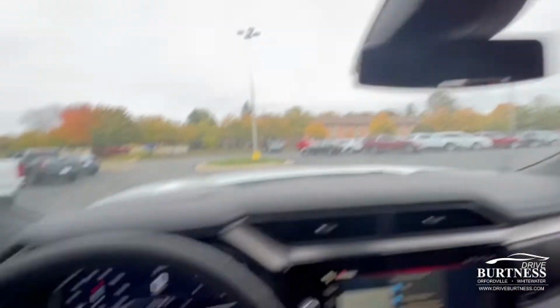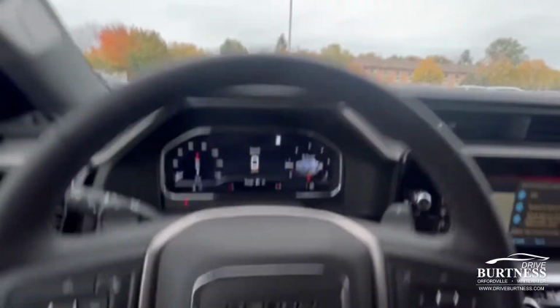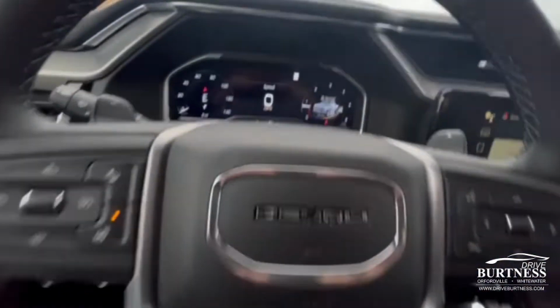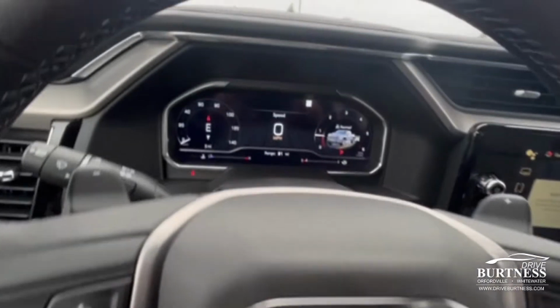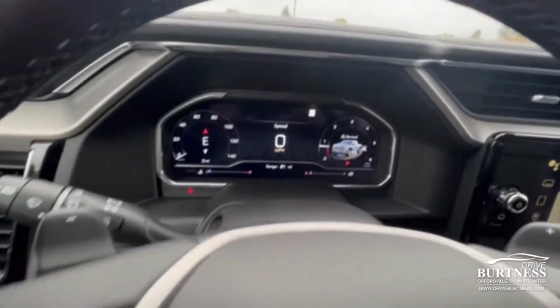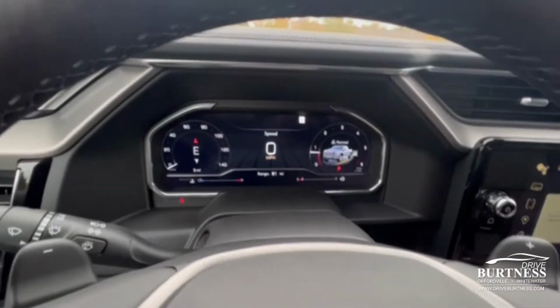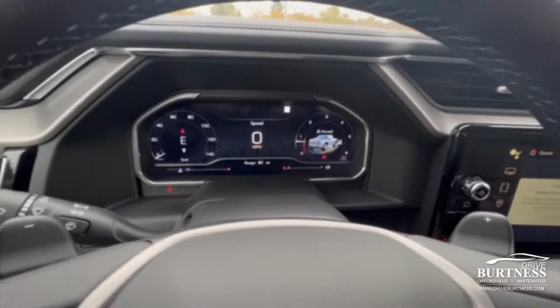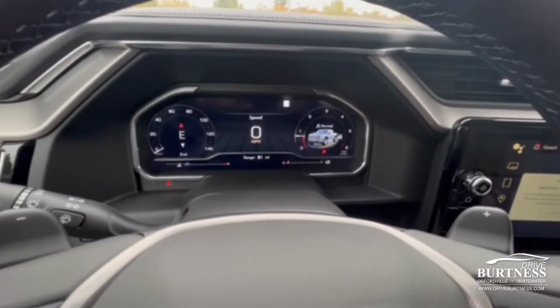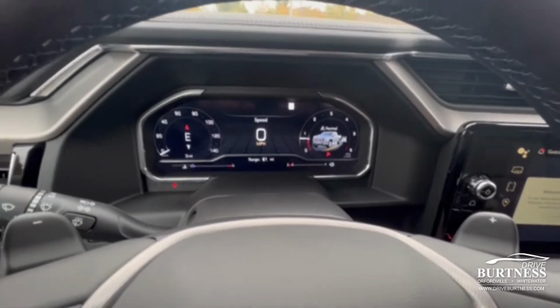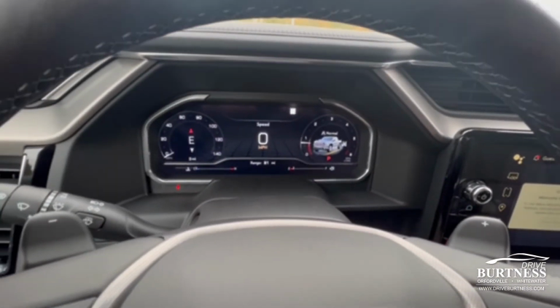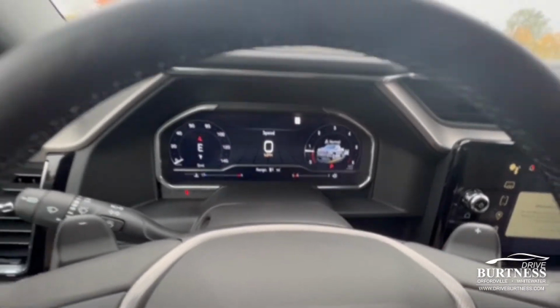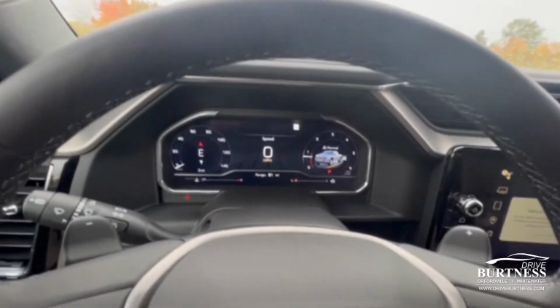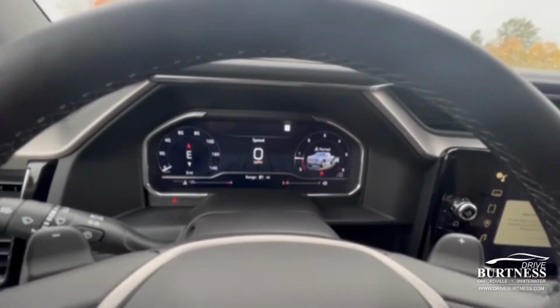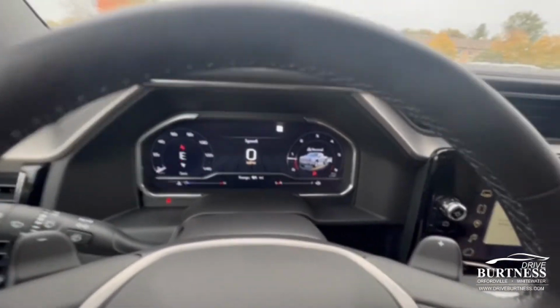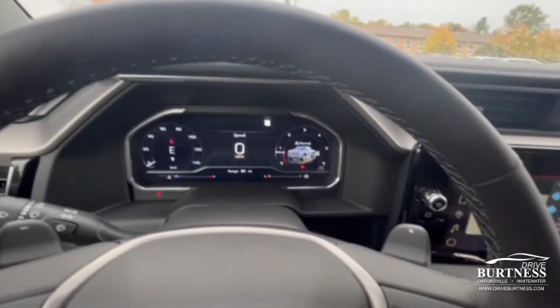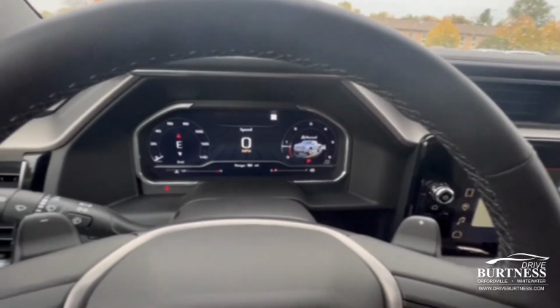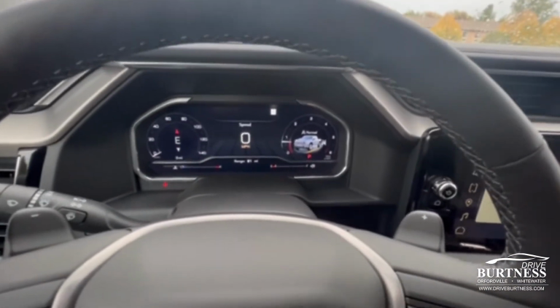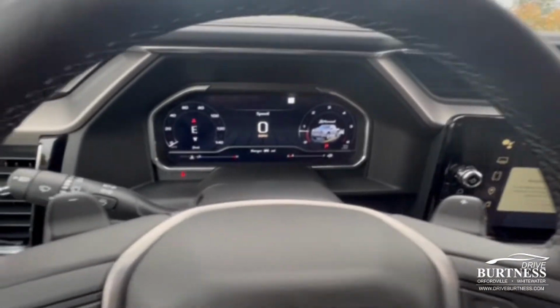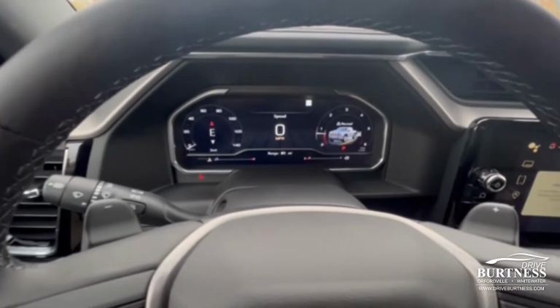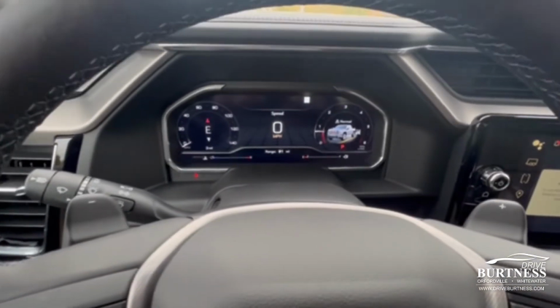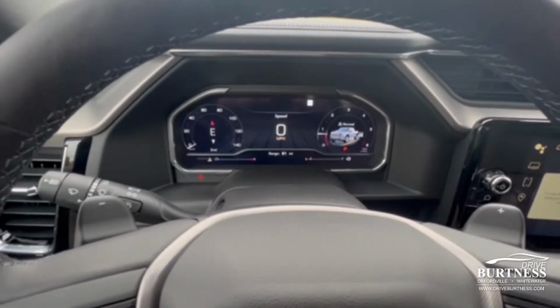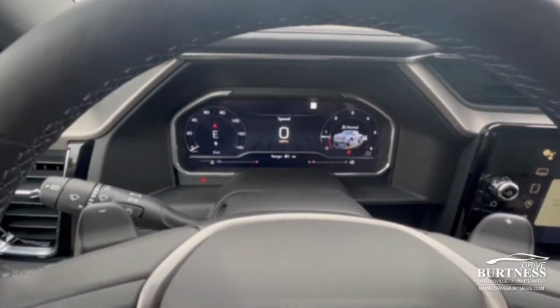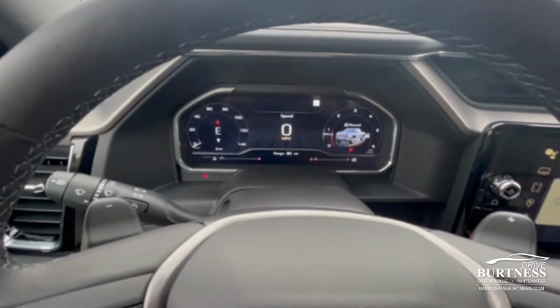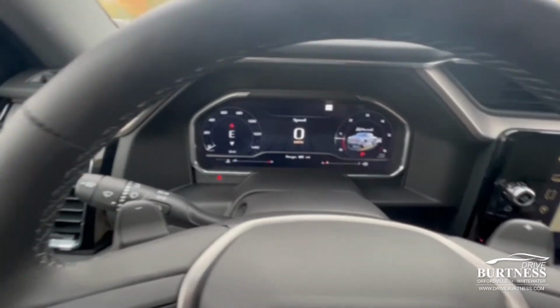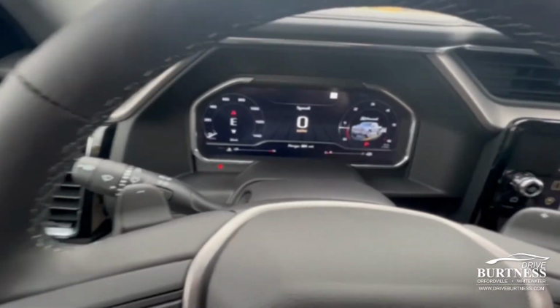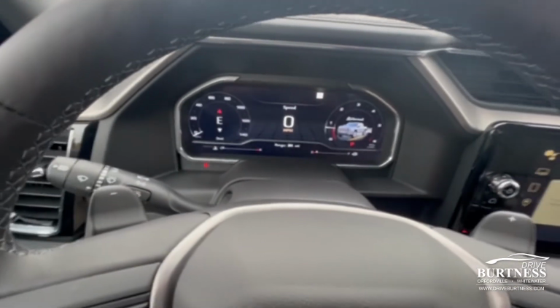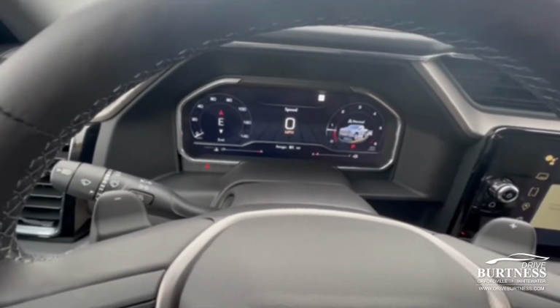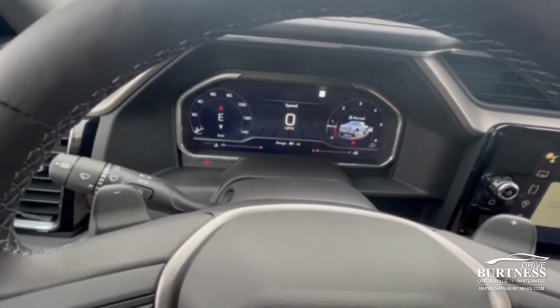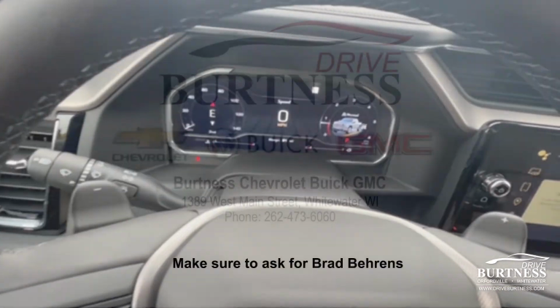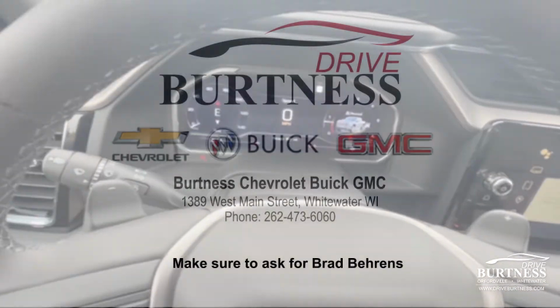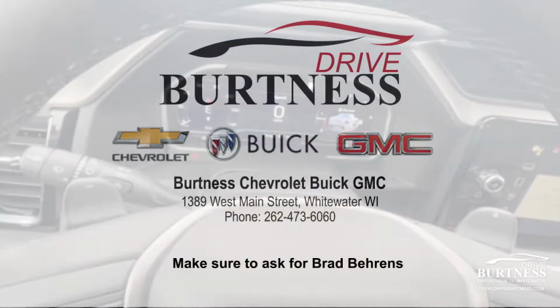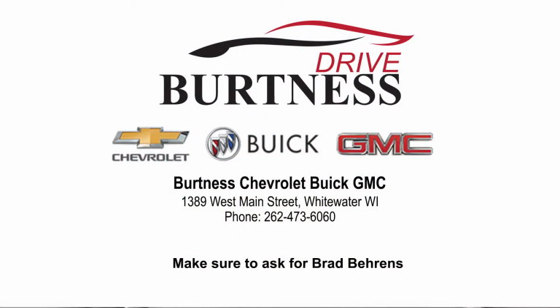Super nice truck here and available. Any questions, give us a call or stop on by at 262-473-6060. Again, this is Brad with Burton's in Whitewater. Thanks Jared.